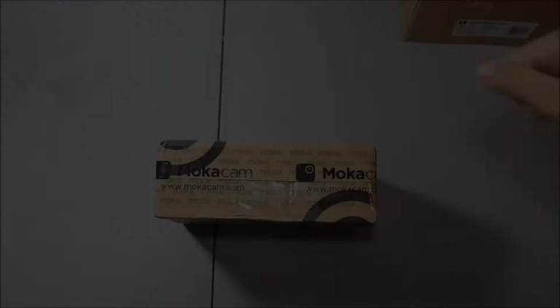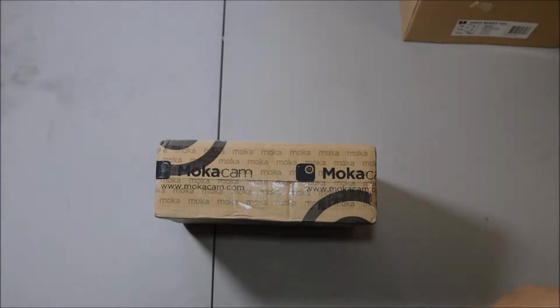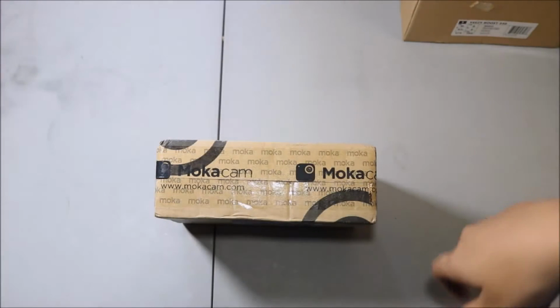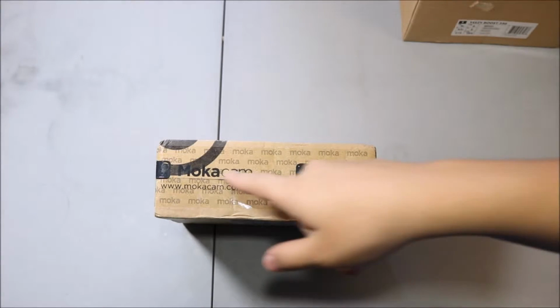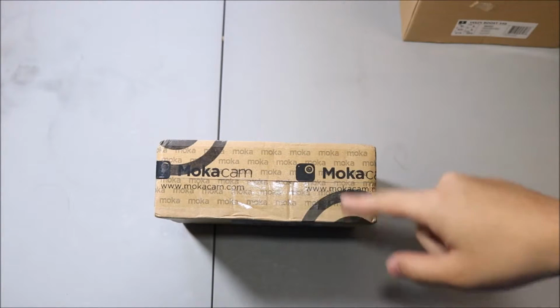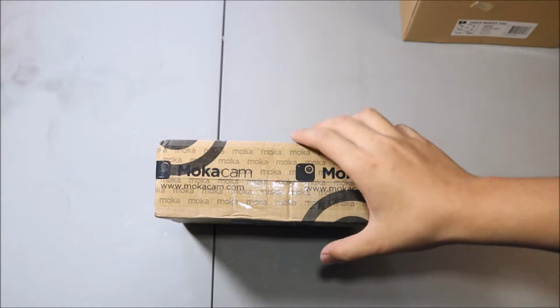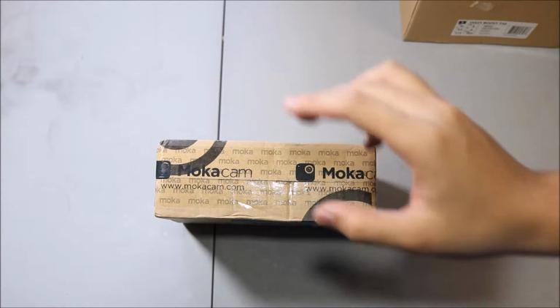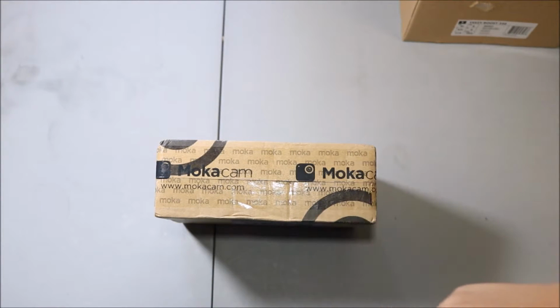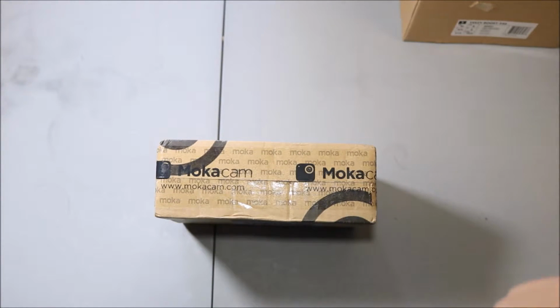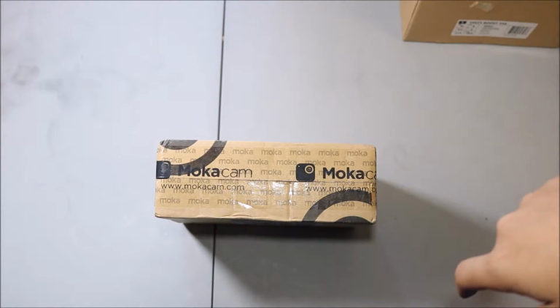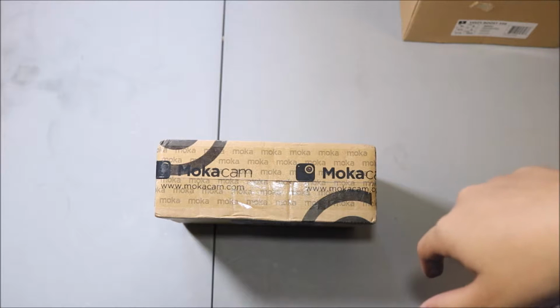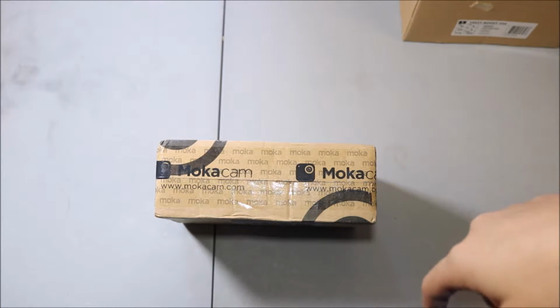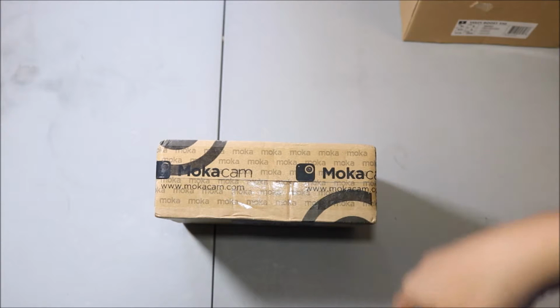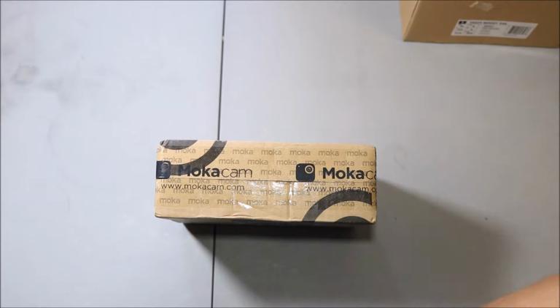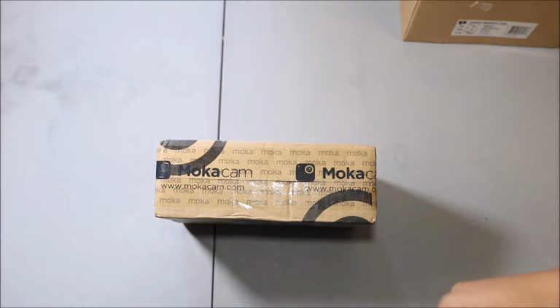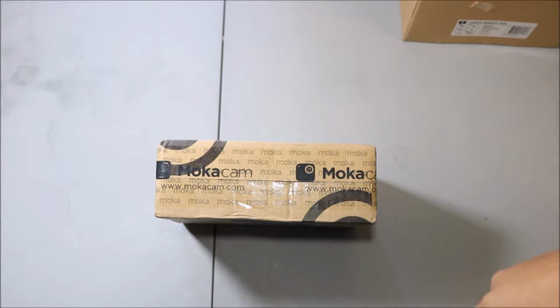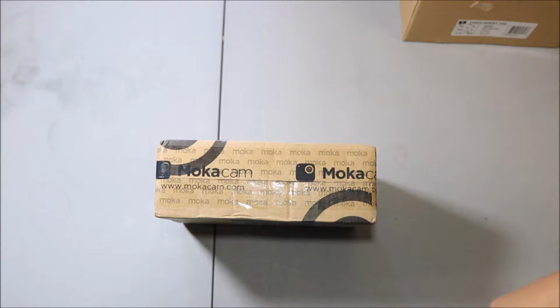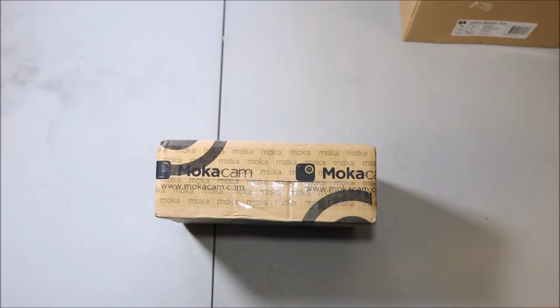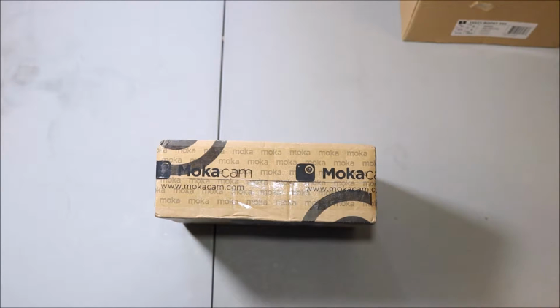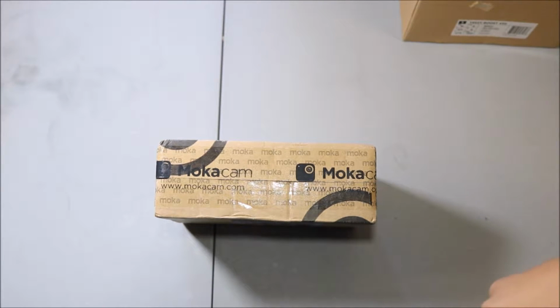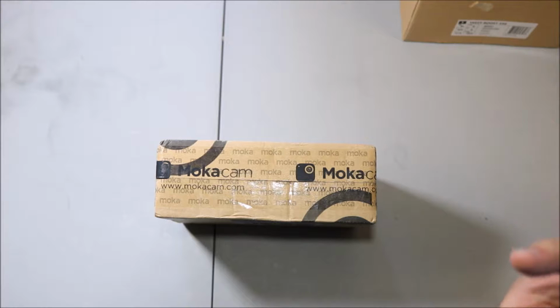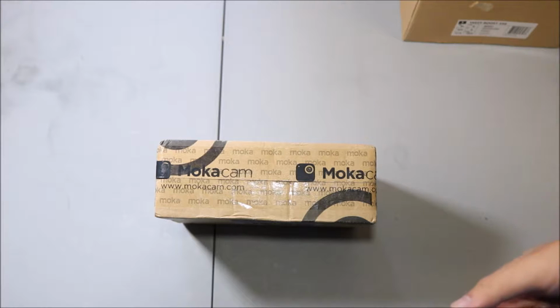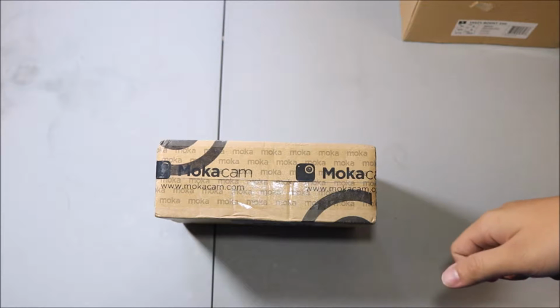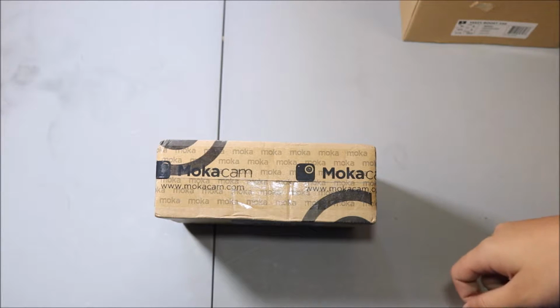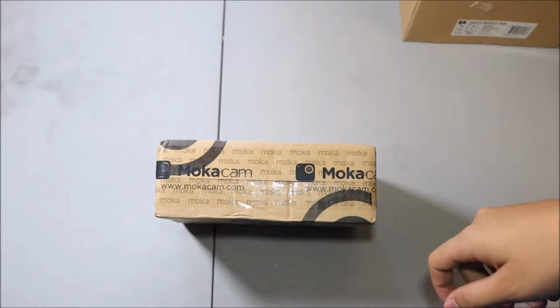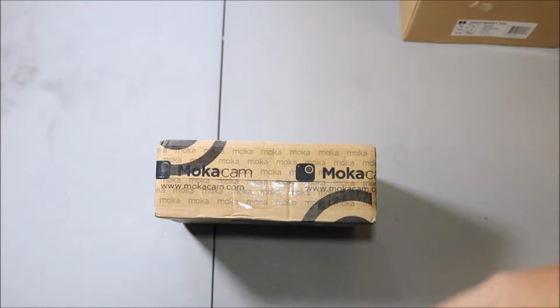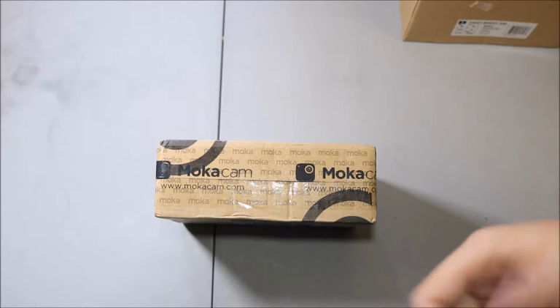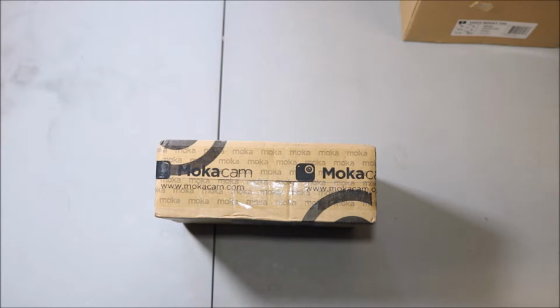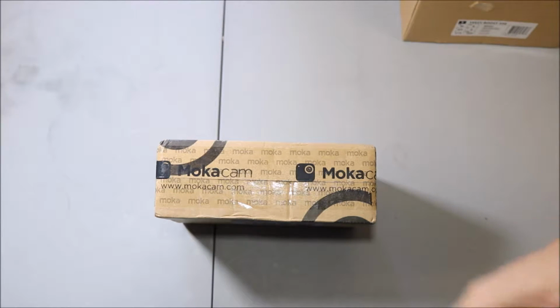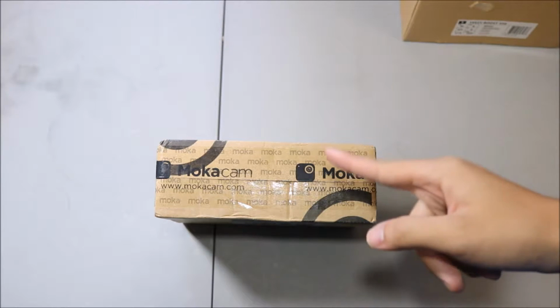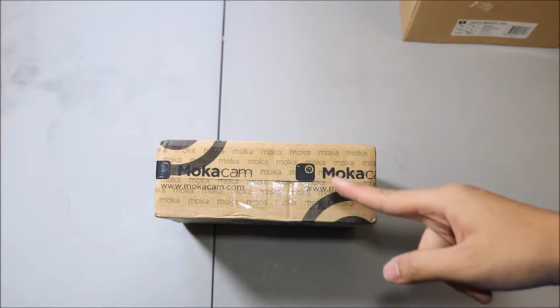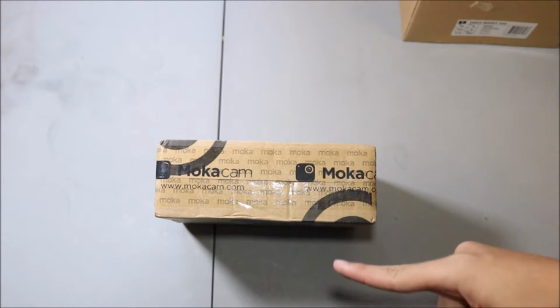What is up guys, Panask here, and today I got the unboxing of the Mocha Cam. For those of you from Indiegogo, thank you guys for watching my video. Many of you — I have been reading the comments — many of you have been requesting an unboxing video because they were curious. I was curious too, but my Mocha Cam just came.